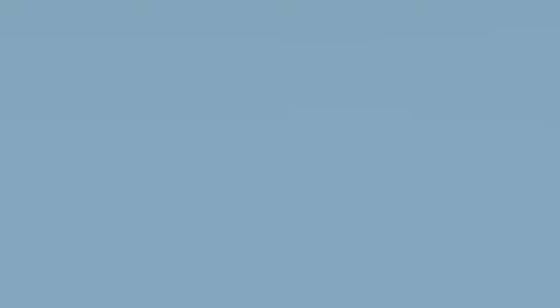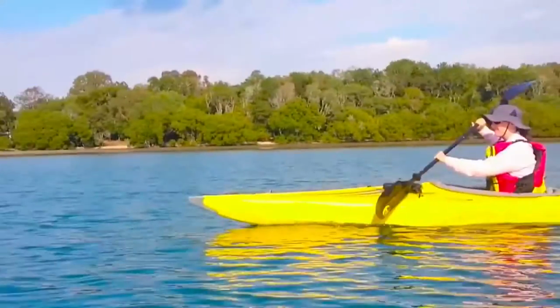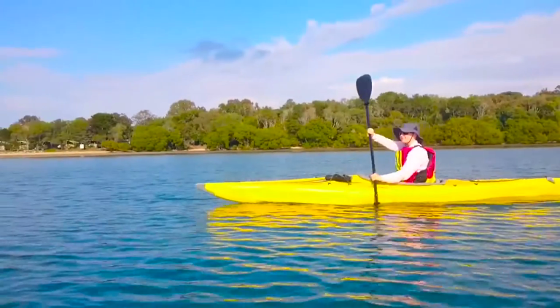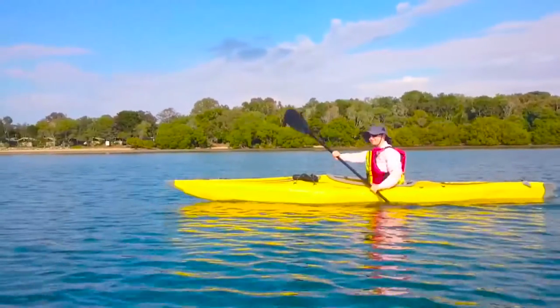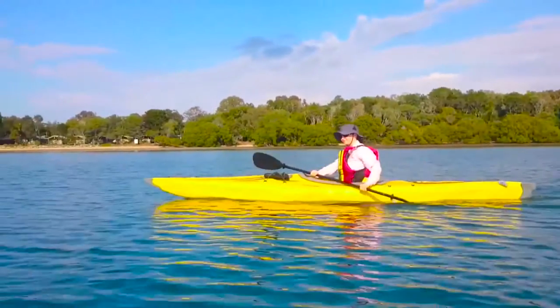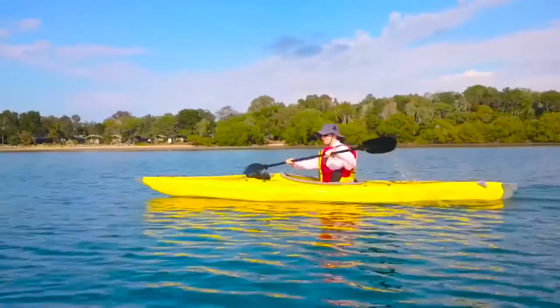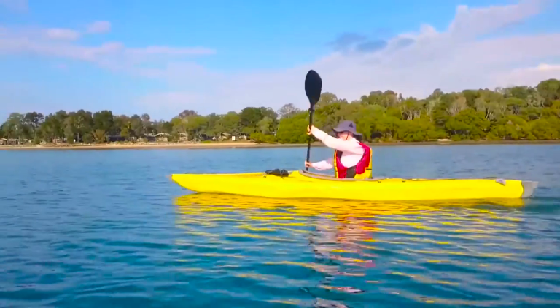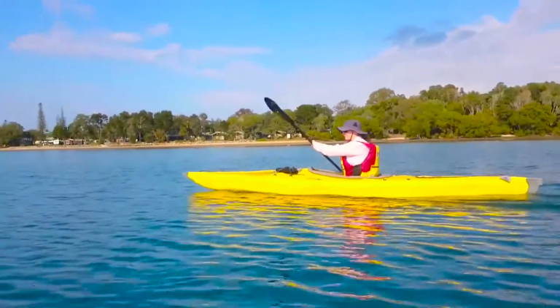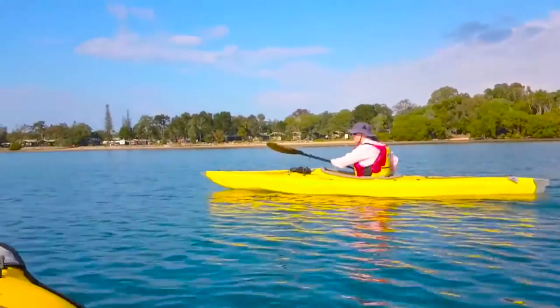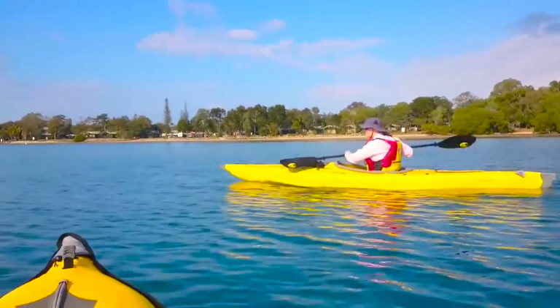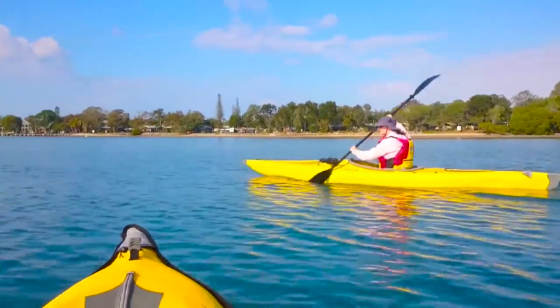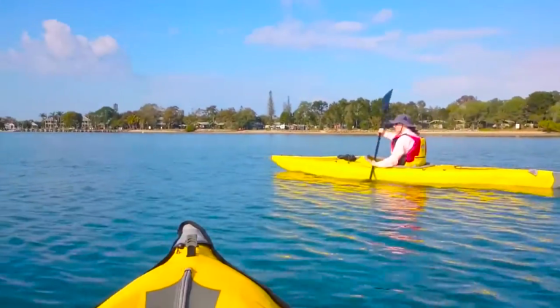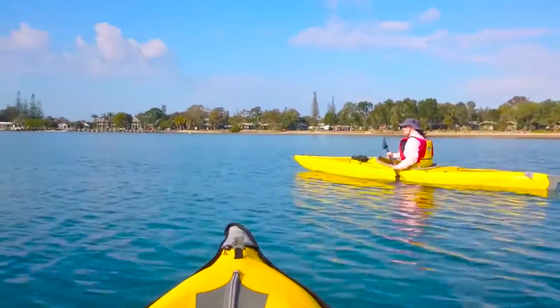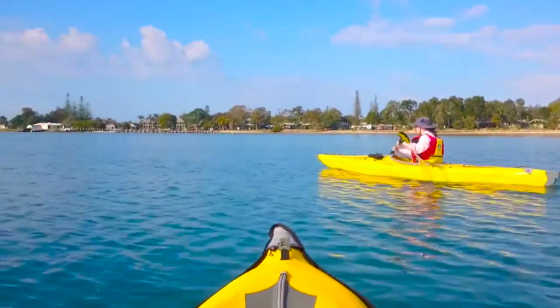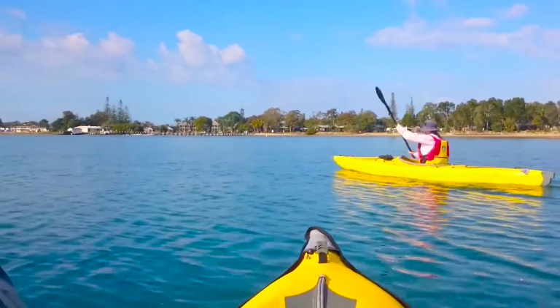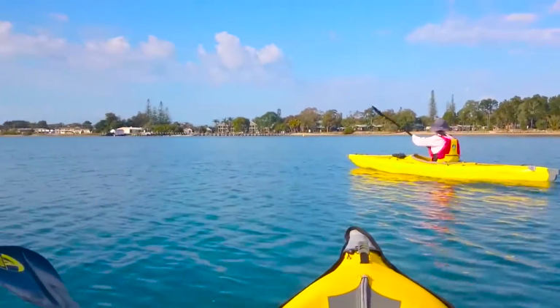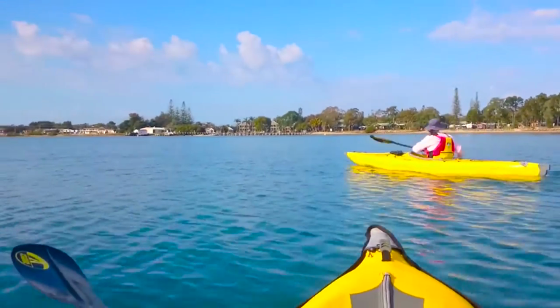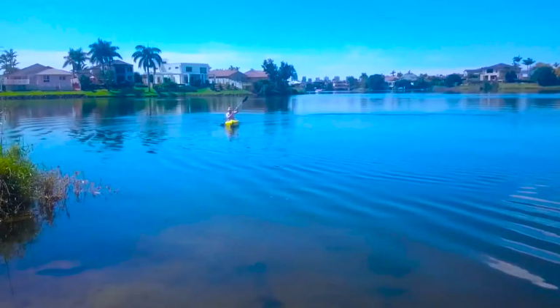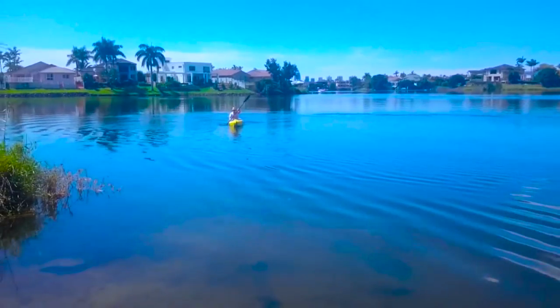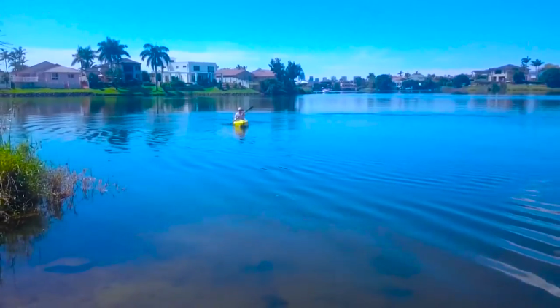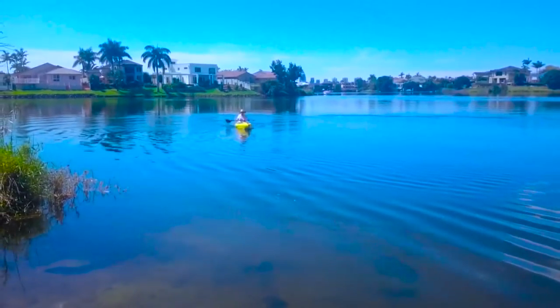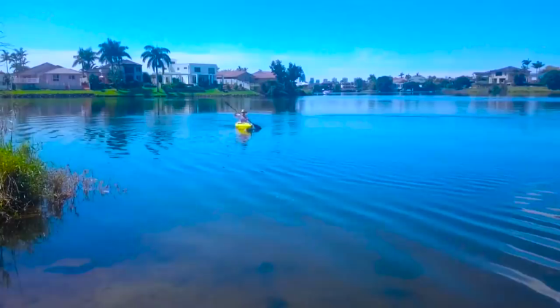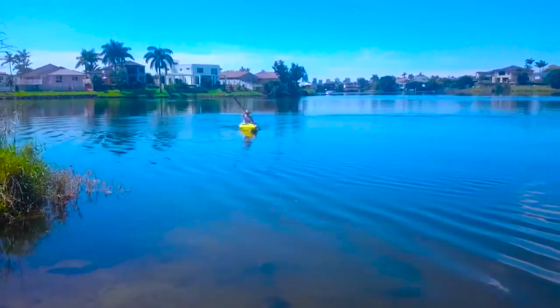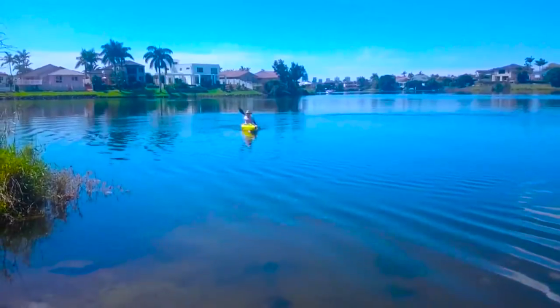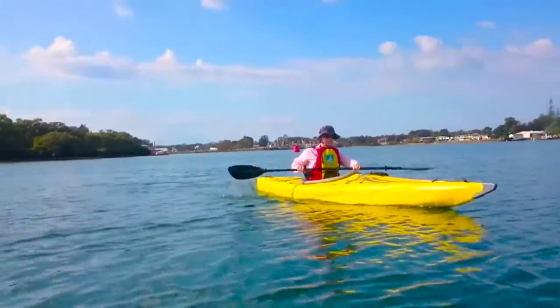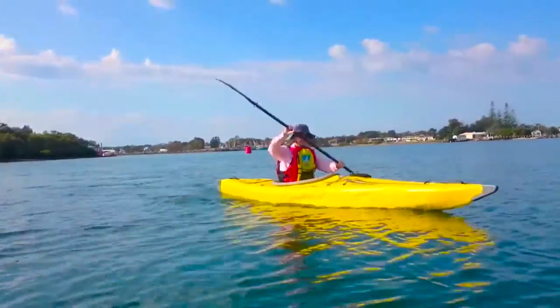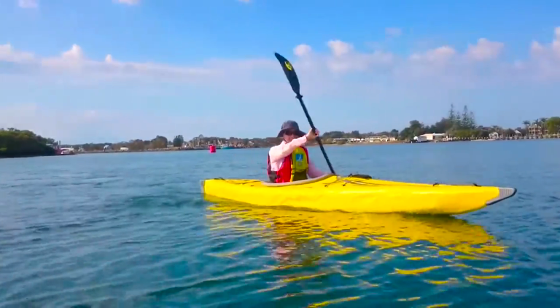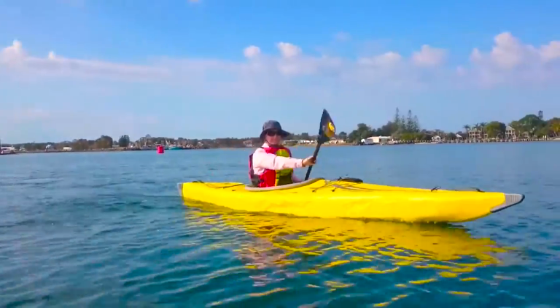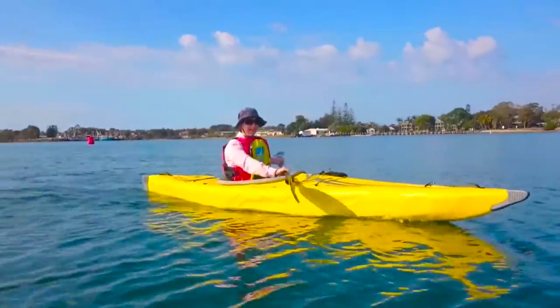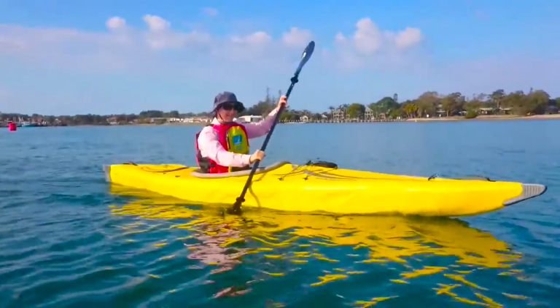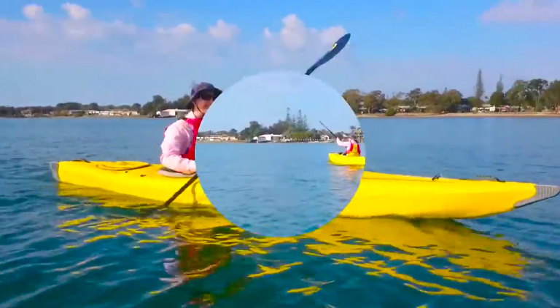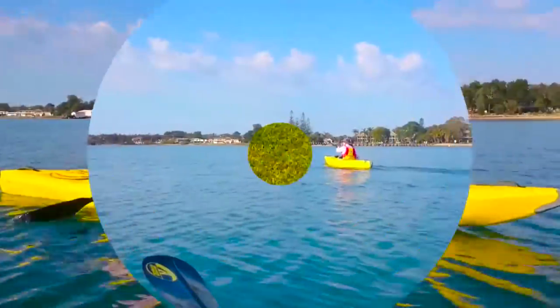Hey, this is Emily from Oz Inflatable Kayaks doing a review today of the Air Fusion Elite. This is a wonderful kayak — it's very long and quite narrow in the beam, so it really zooms through the water.